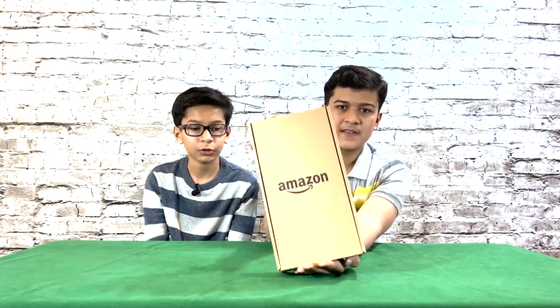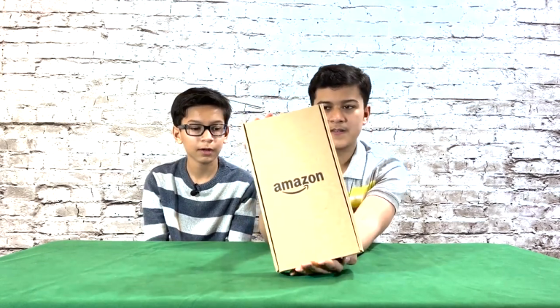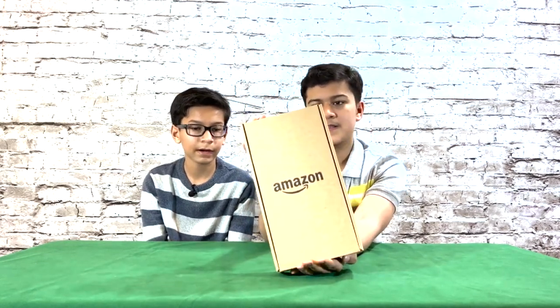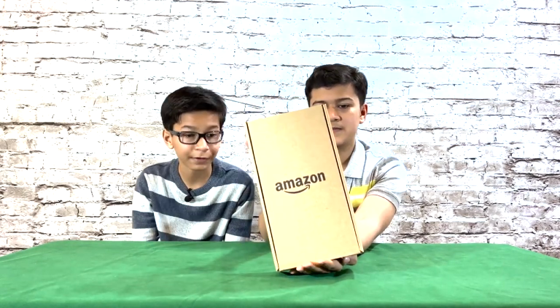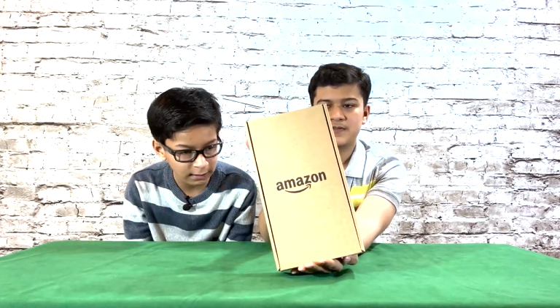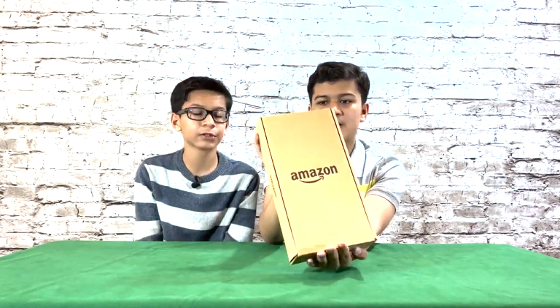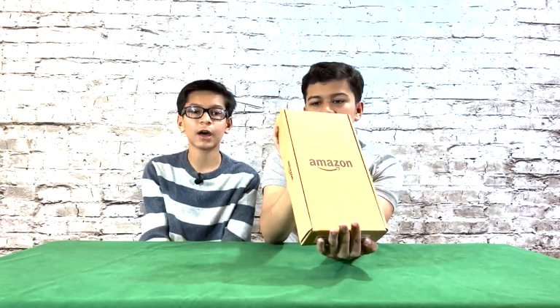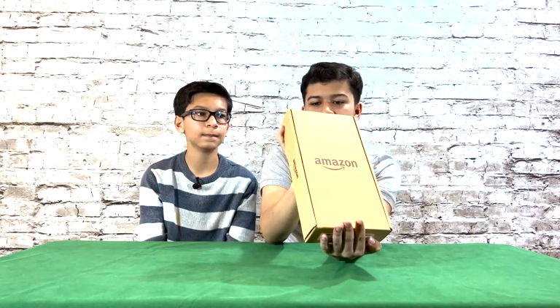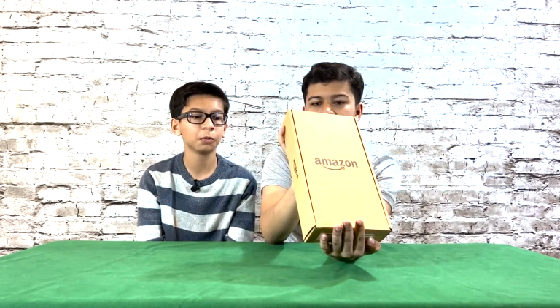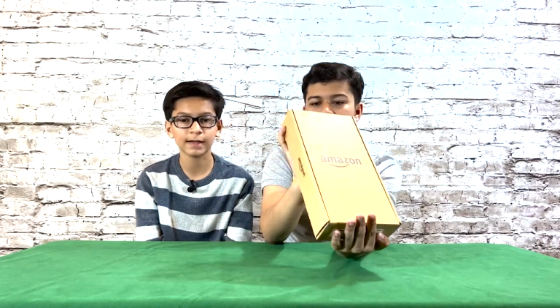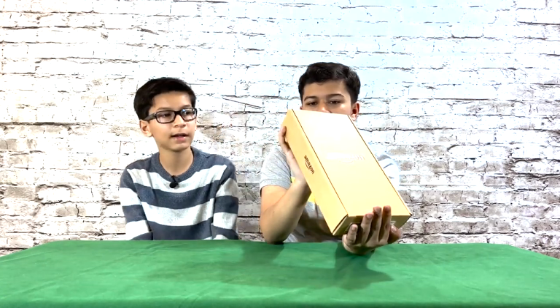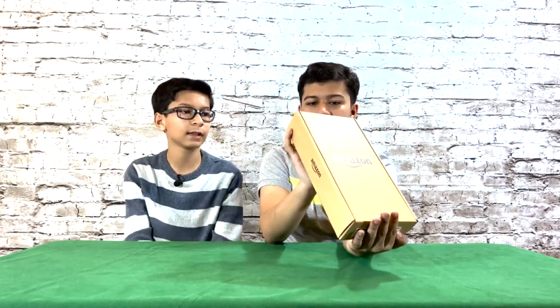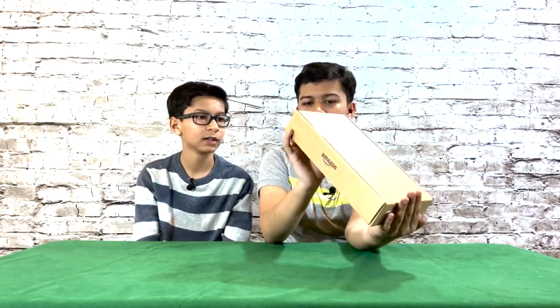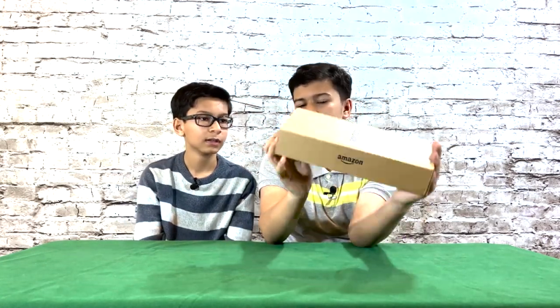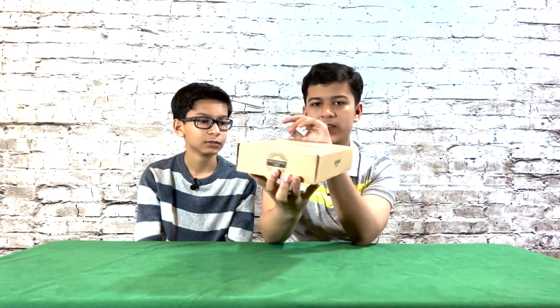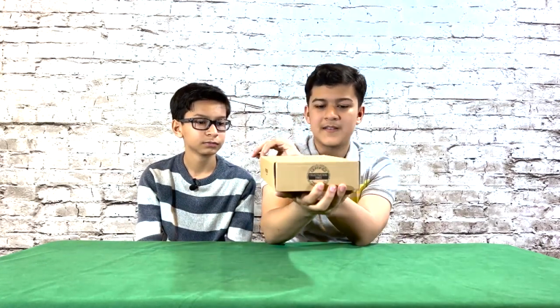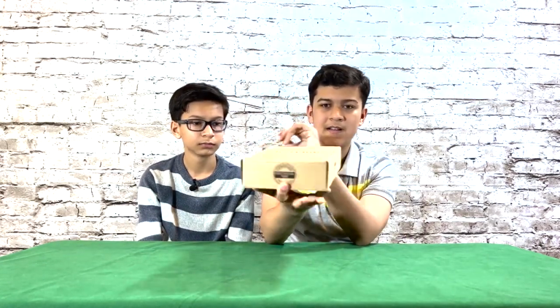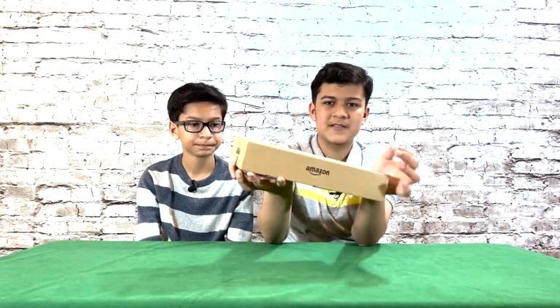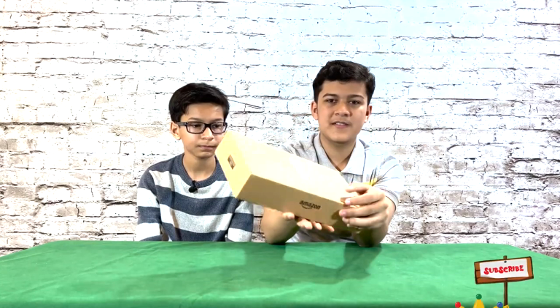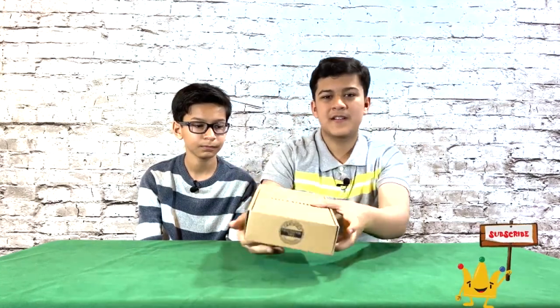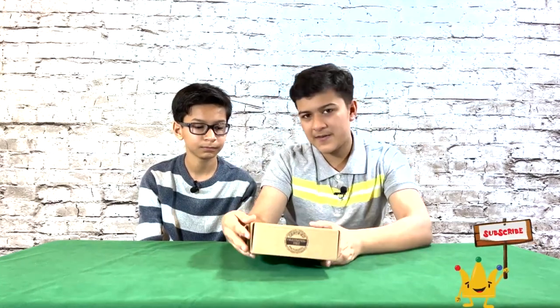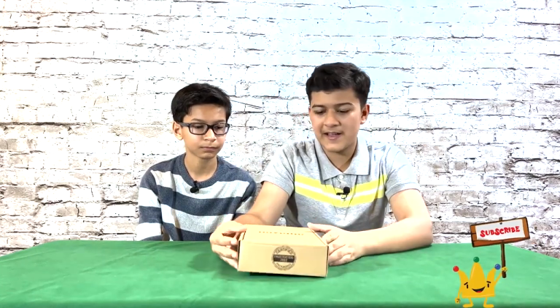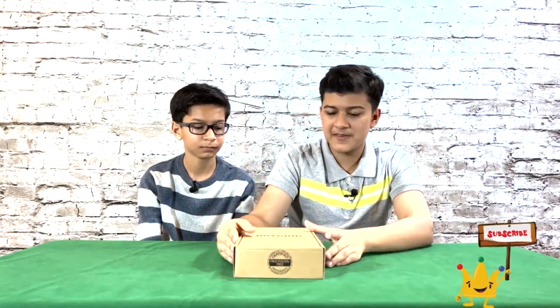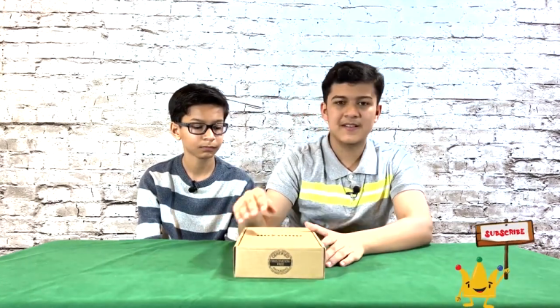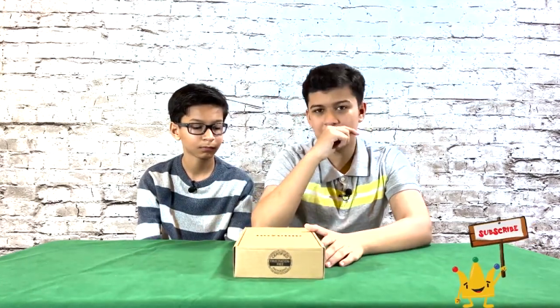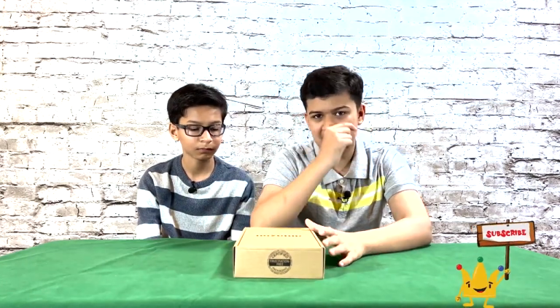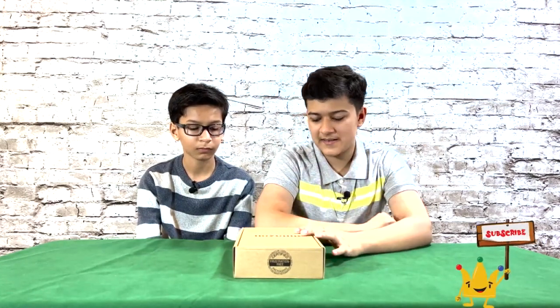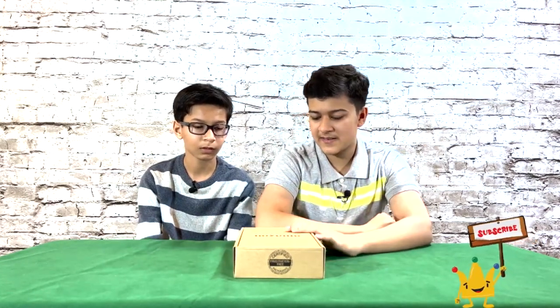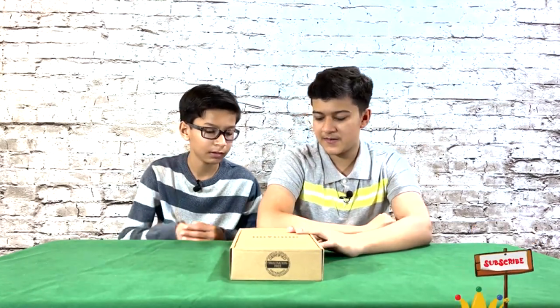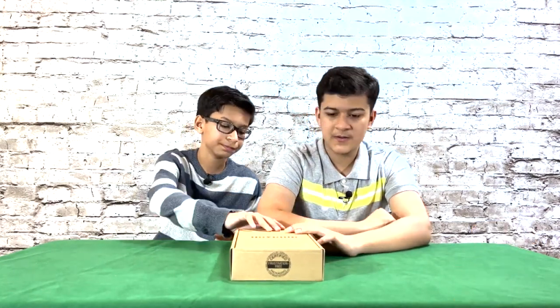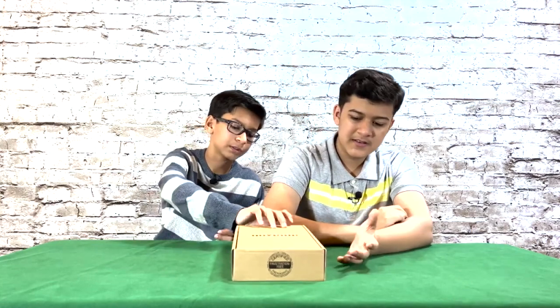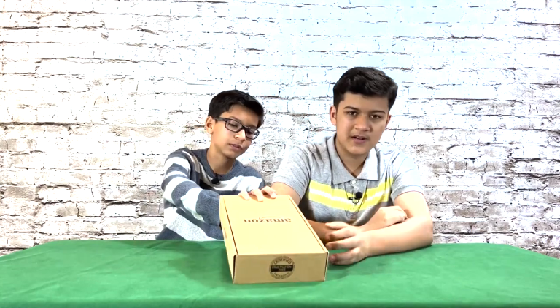So they made a very eco-friendly packaging — there are no signs of plastic or anything. They're kind of following Apple with no more plastic. So now let's open it up.